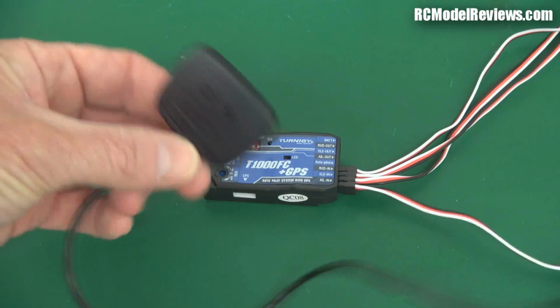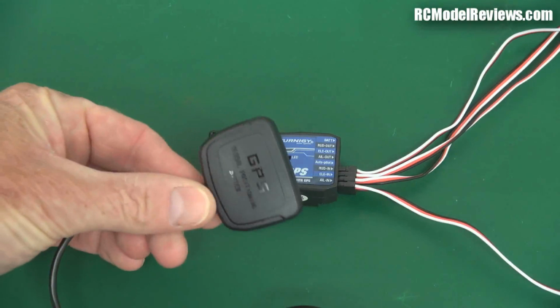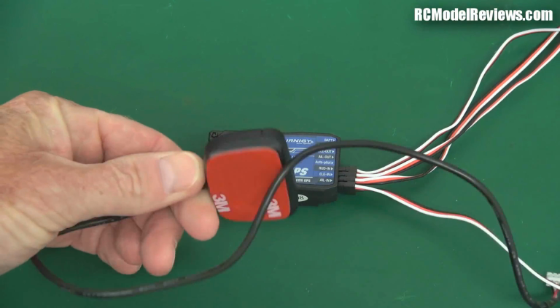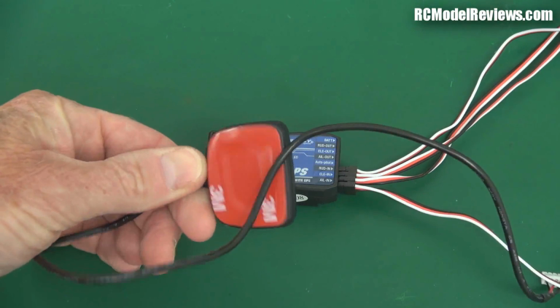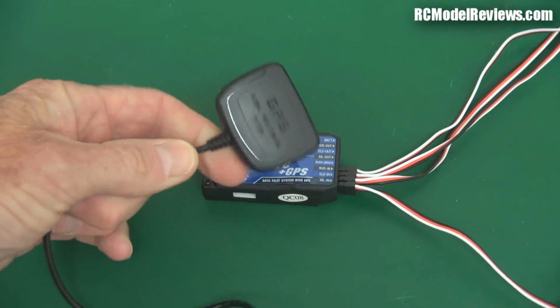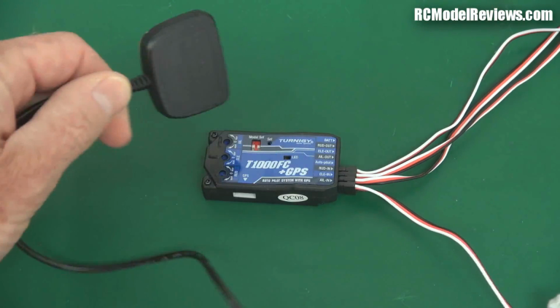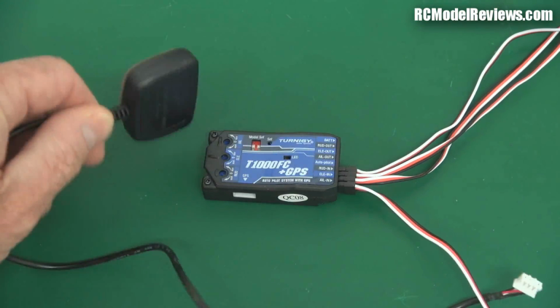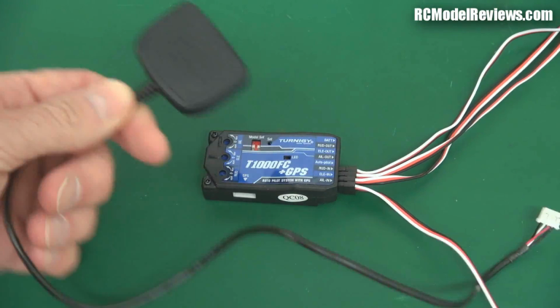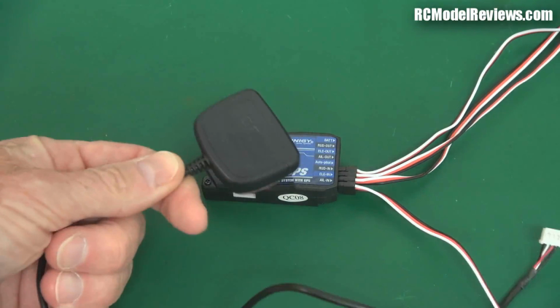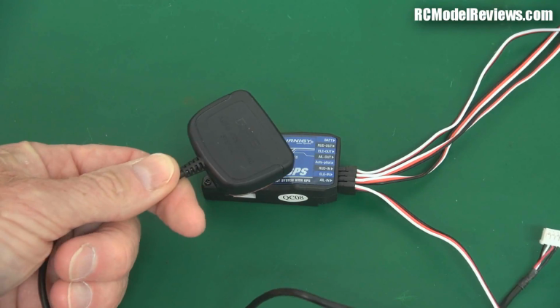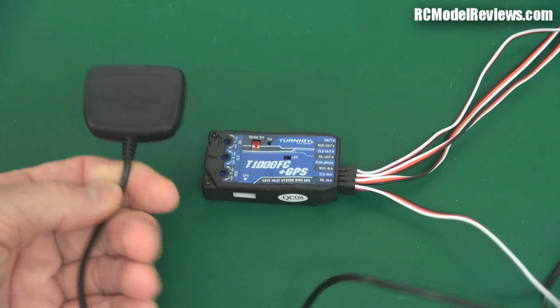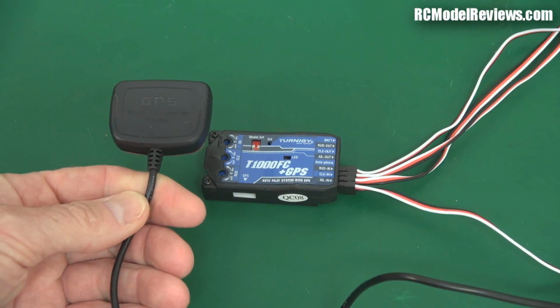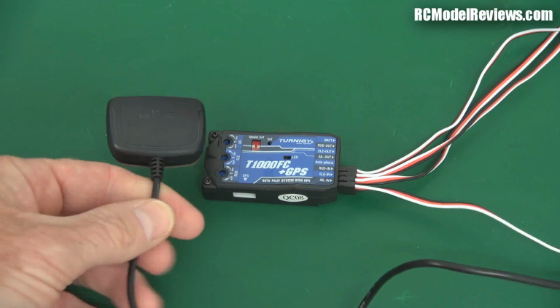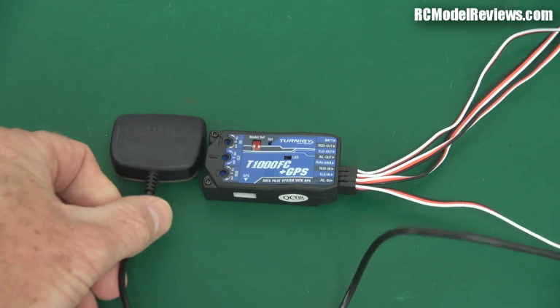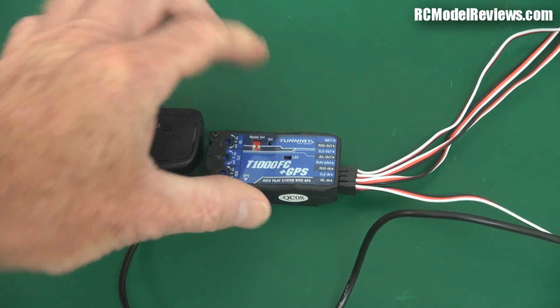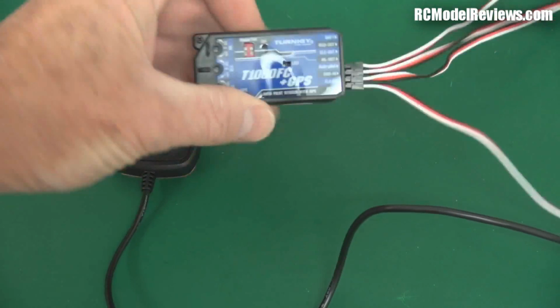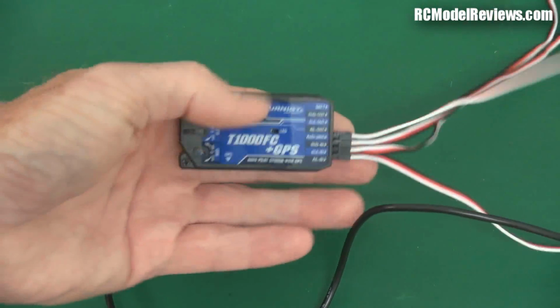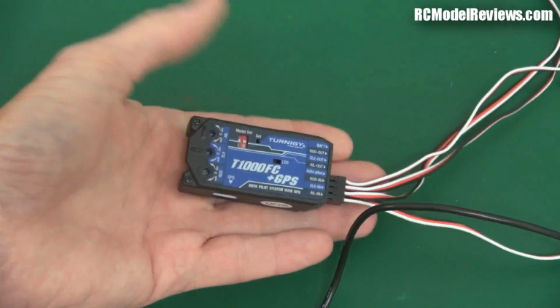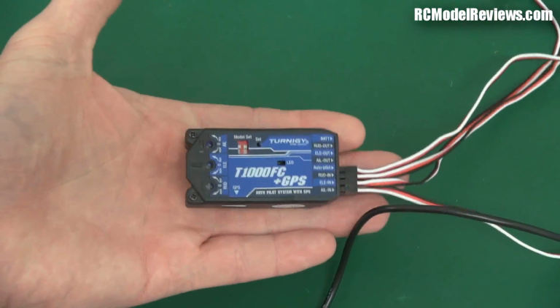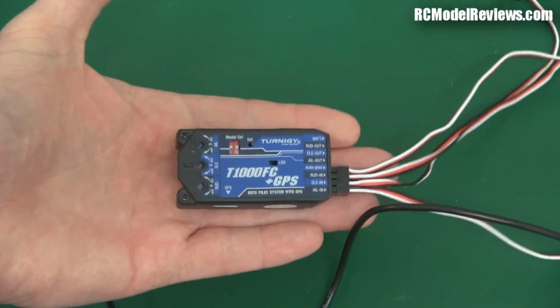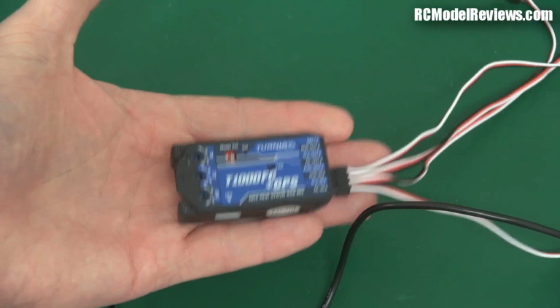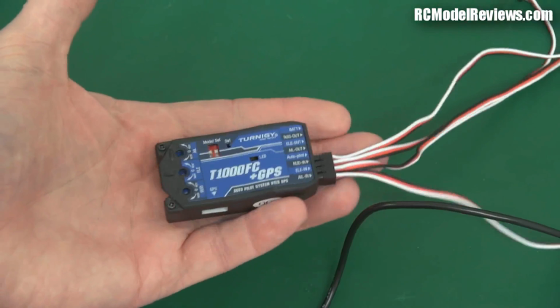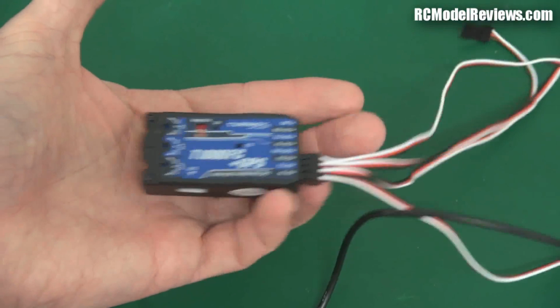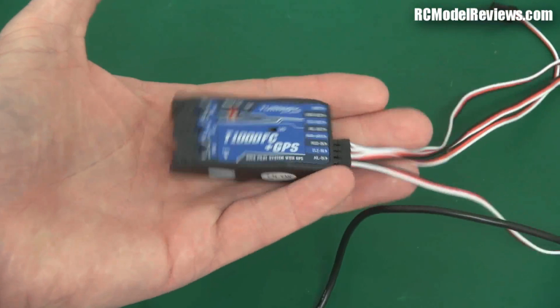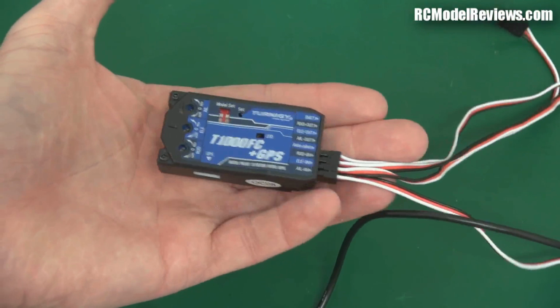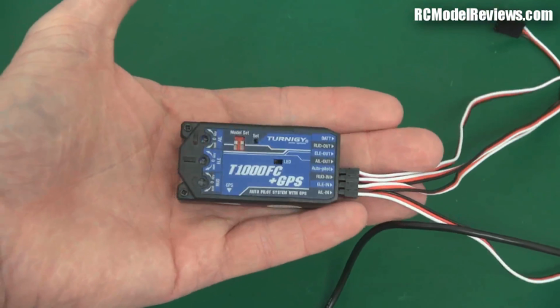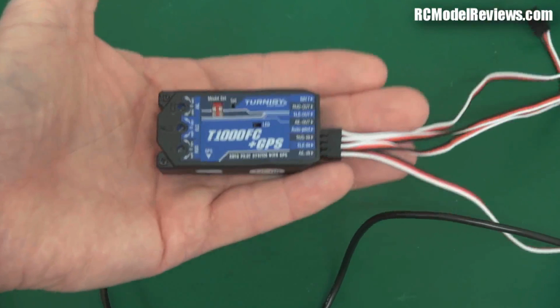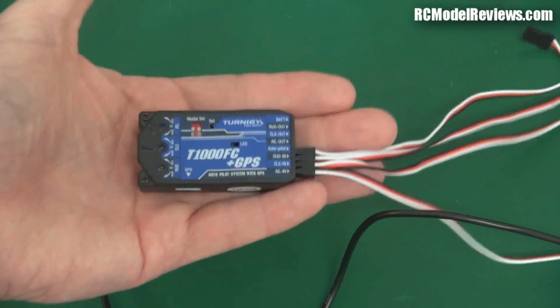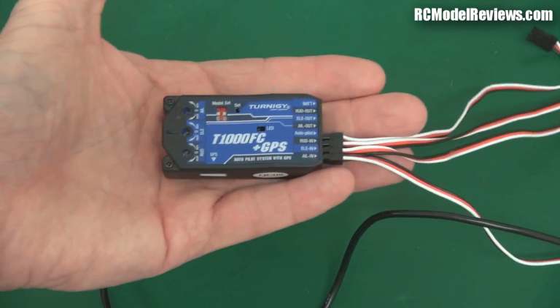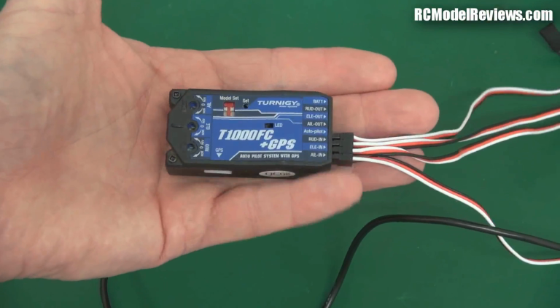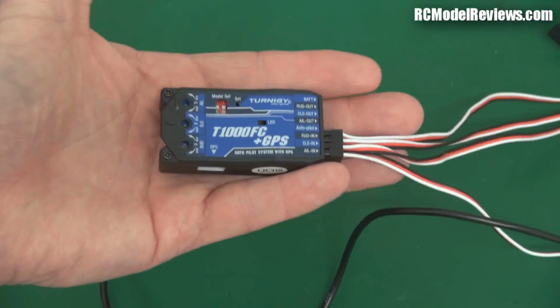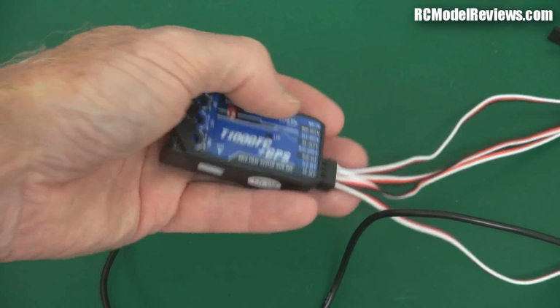This GPS receiver is encased in plastic, which means it's a bit heavier than you might like. And this is also not a small unit — it's not as small as some of the stabilization units on the market, so you're not going to be throwing this in a very small model.